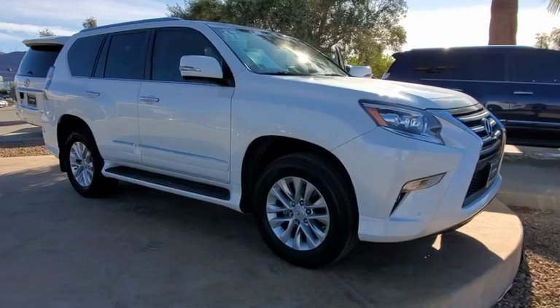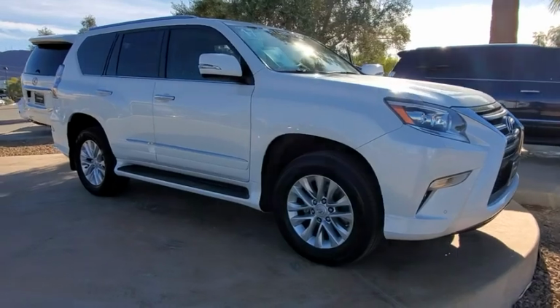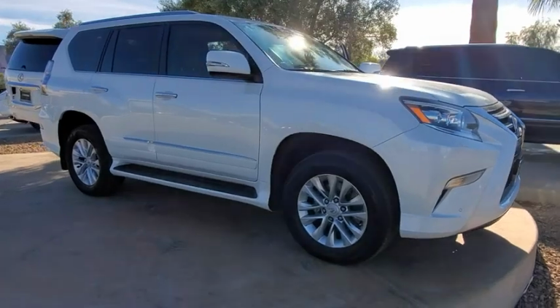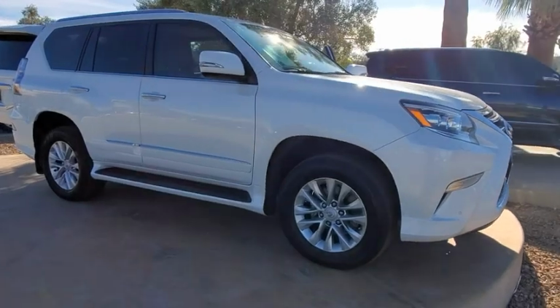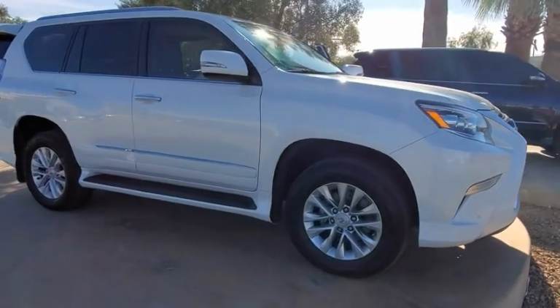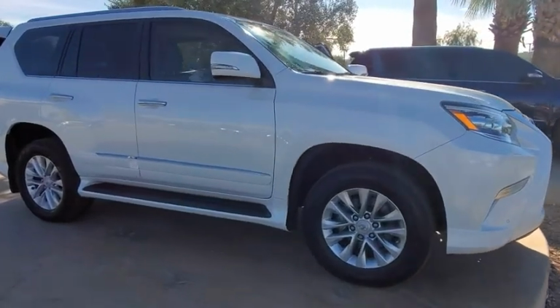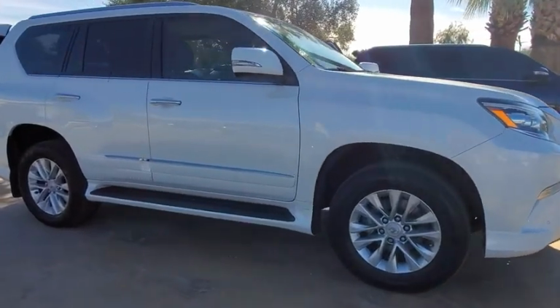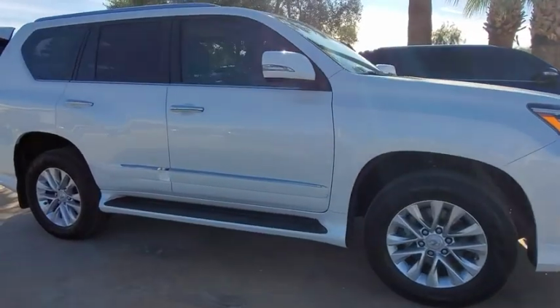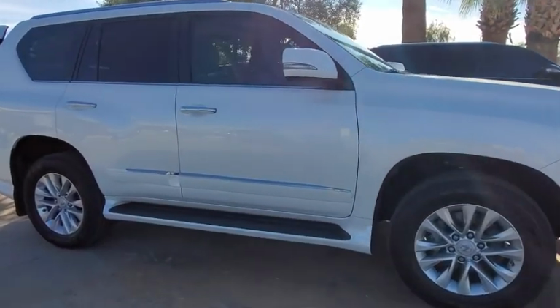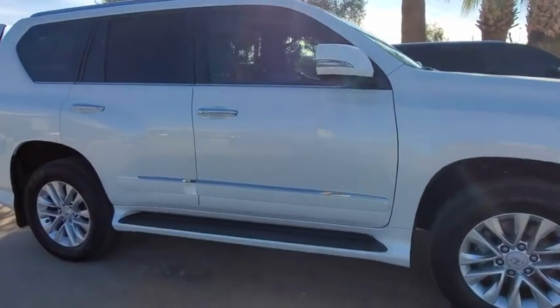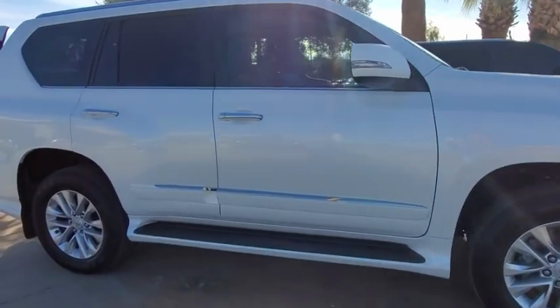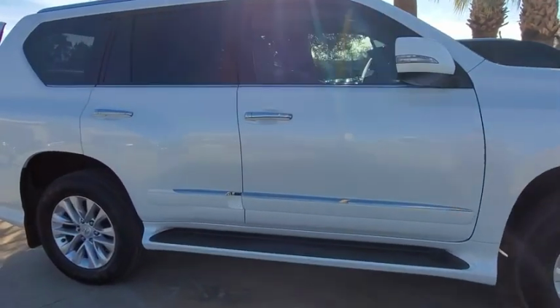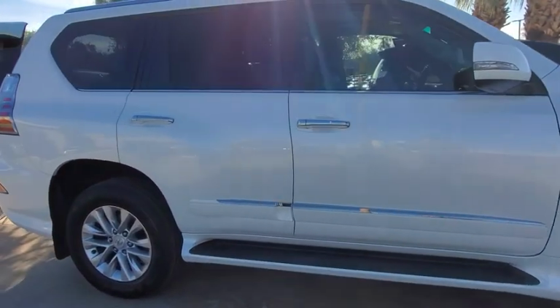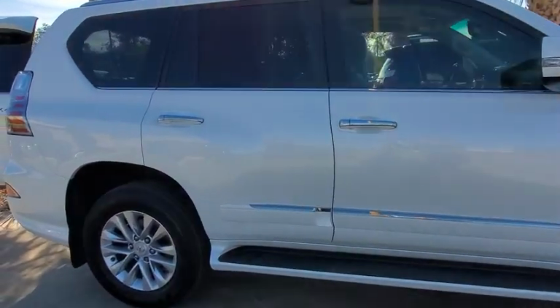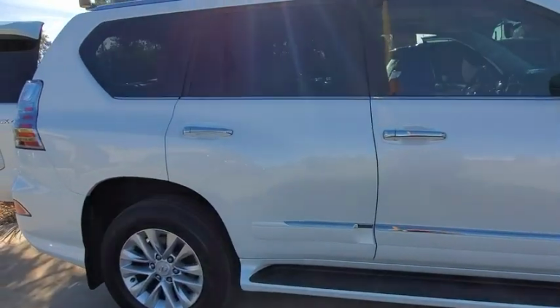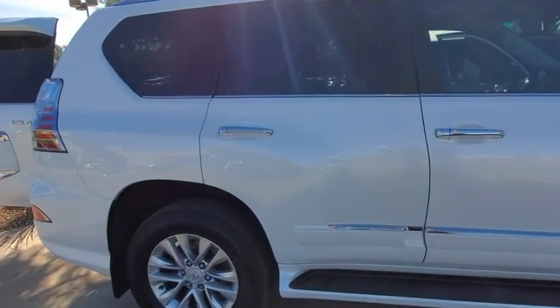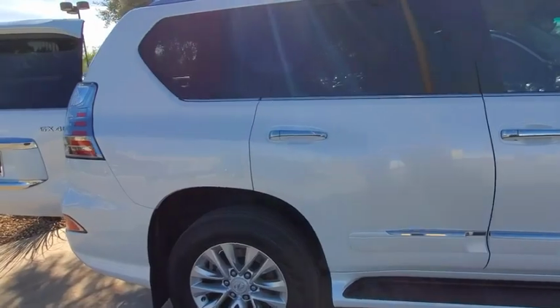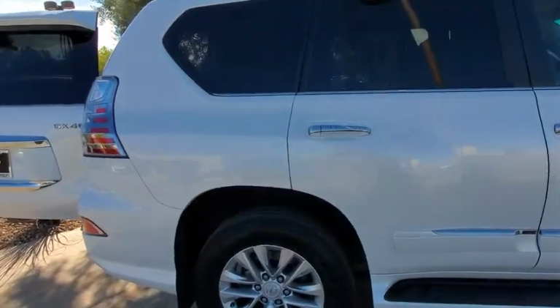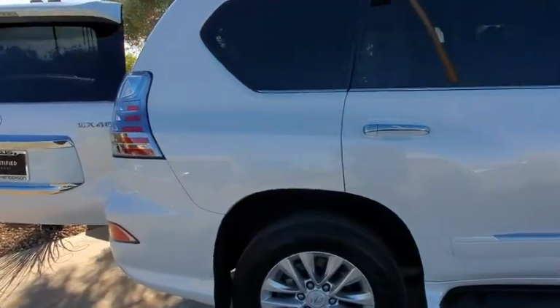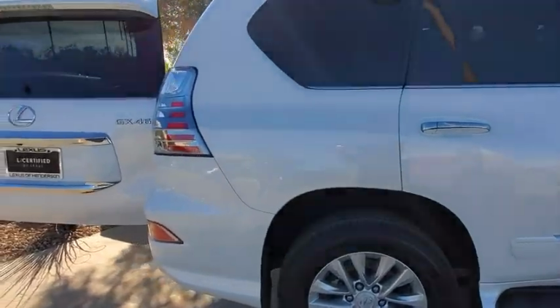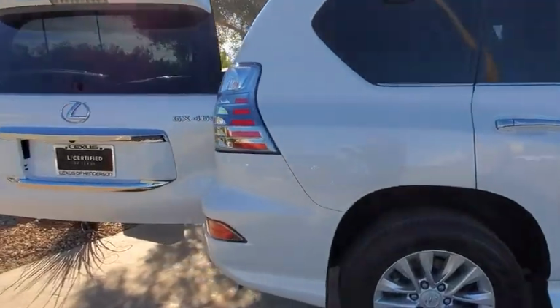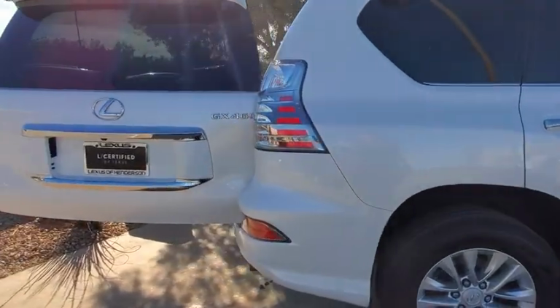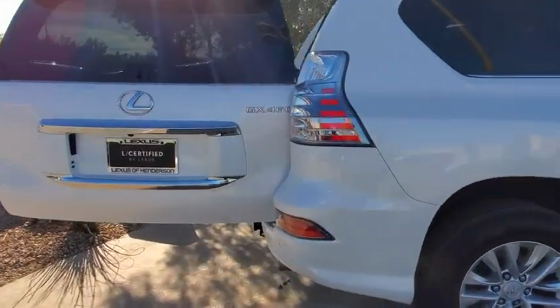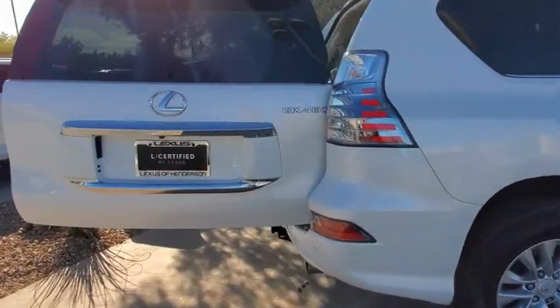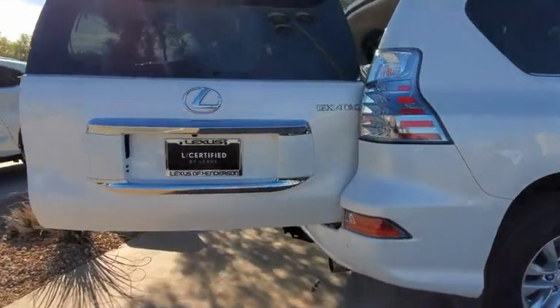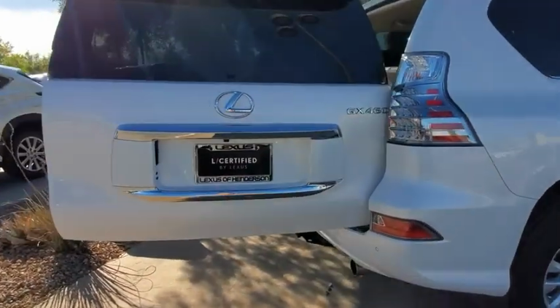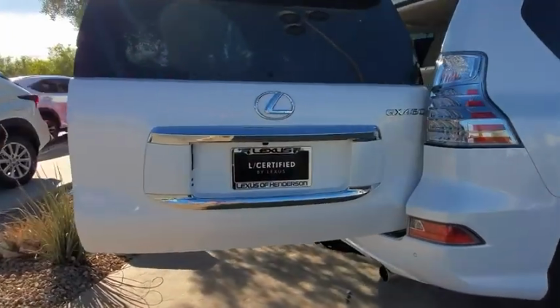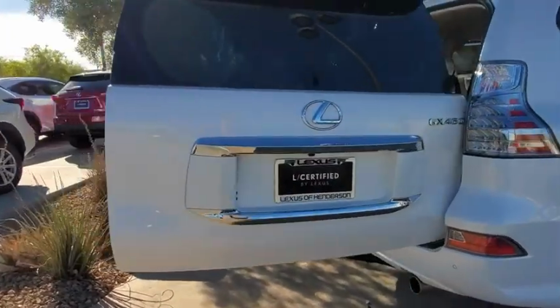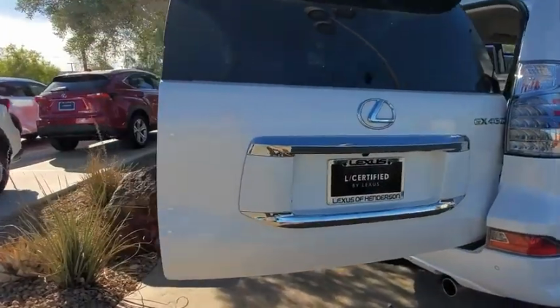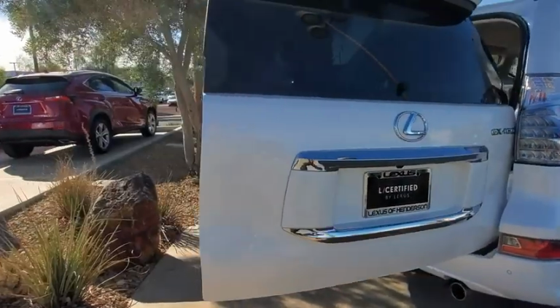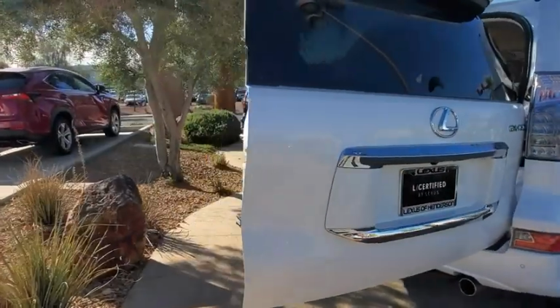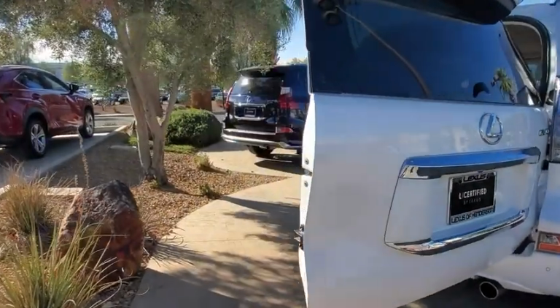Take a ride in the 2017 Lexus GX460. This seven-passenger utility vehicle is more powerful, capable, and versatile than ever before.